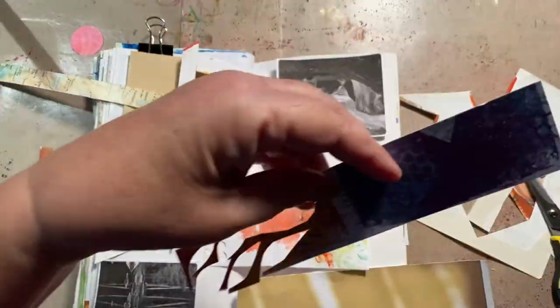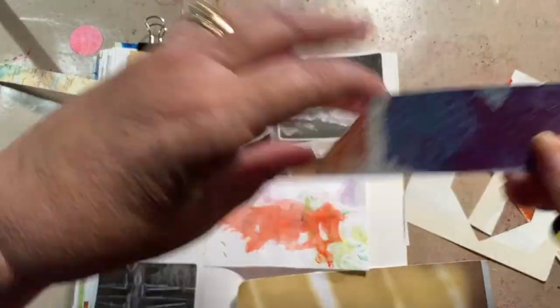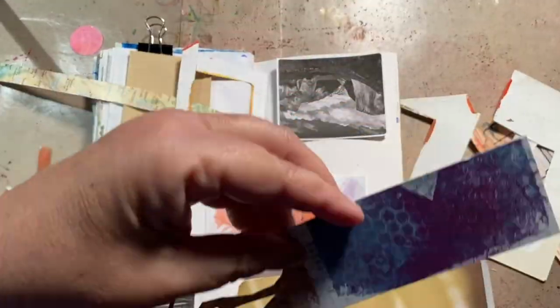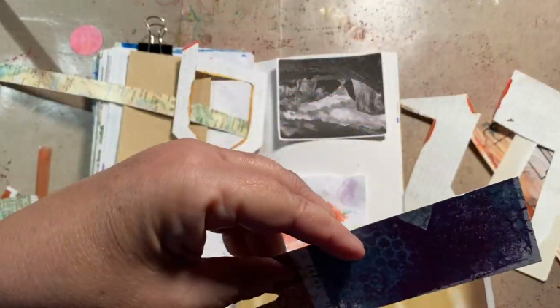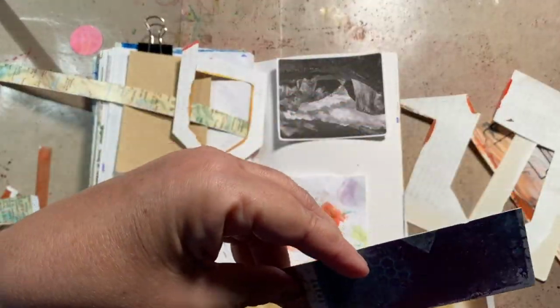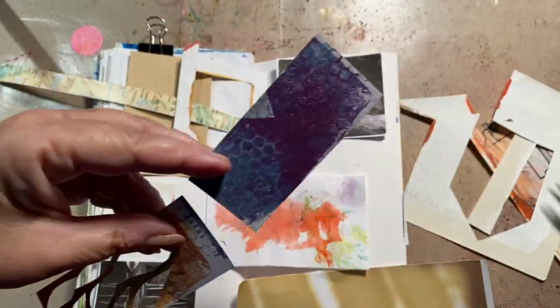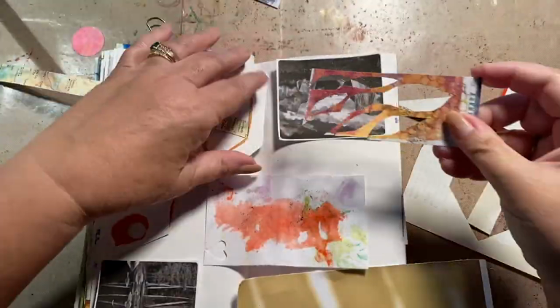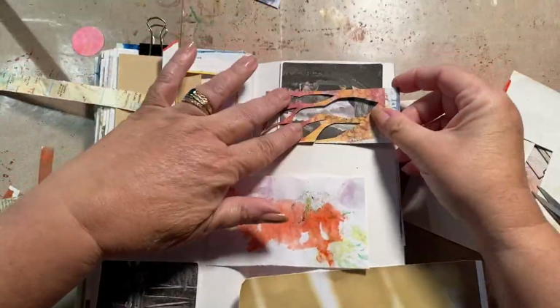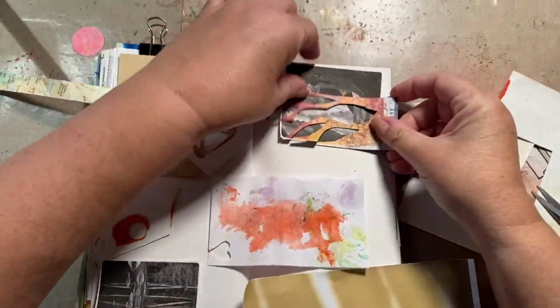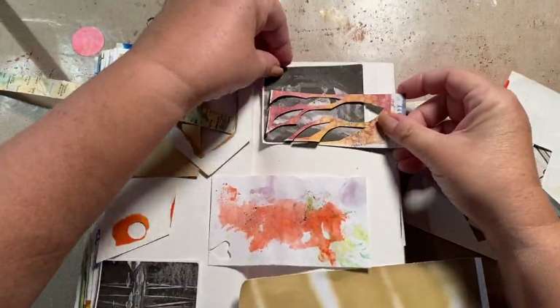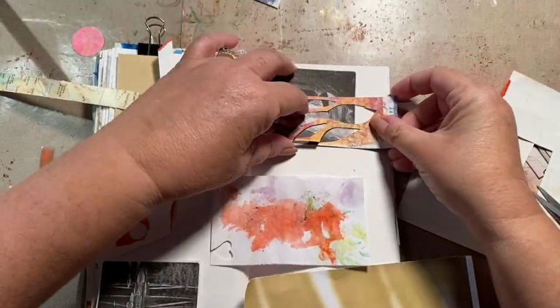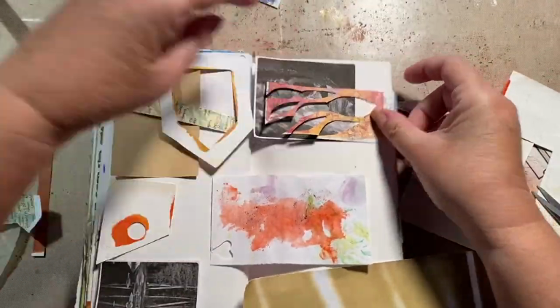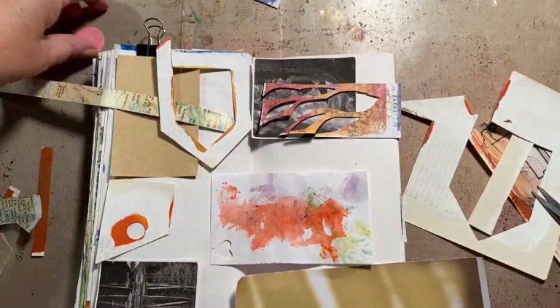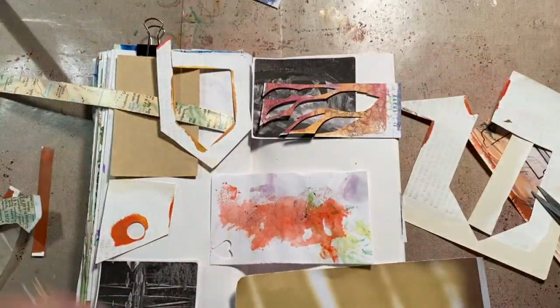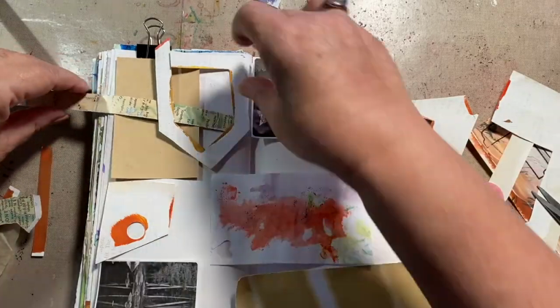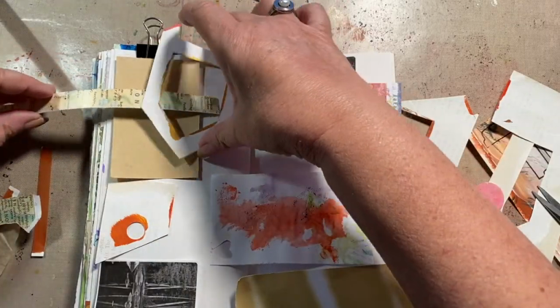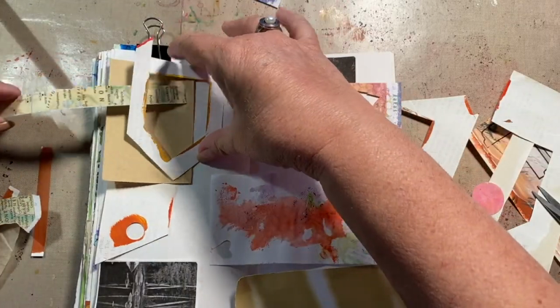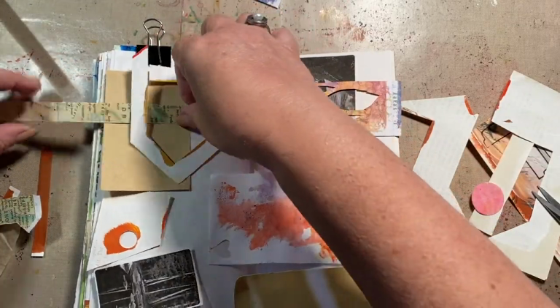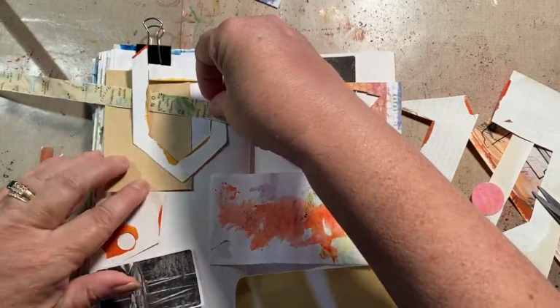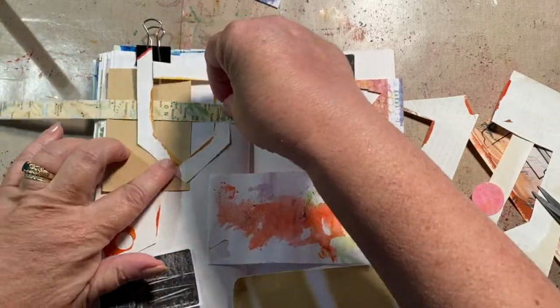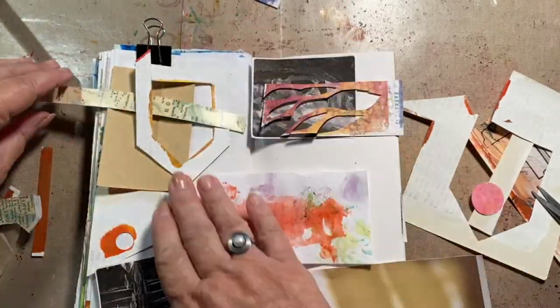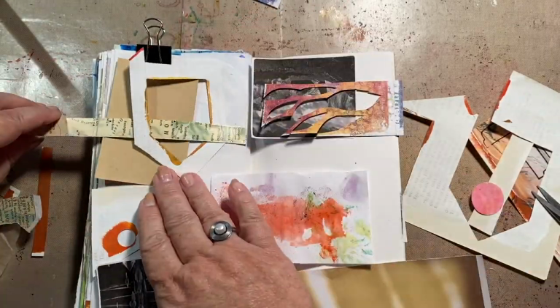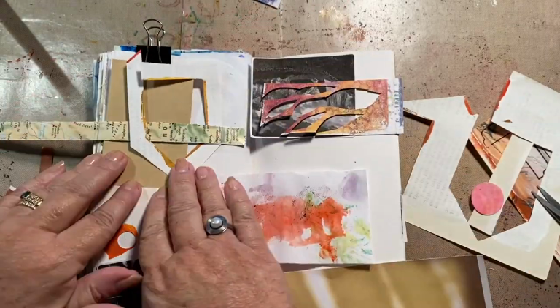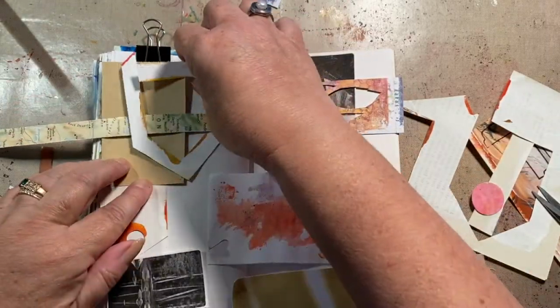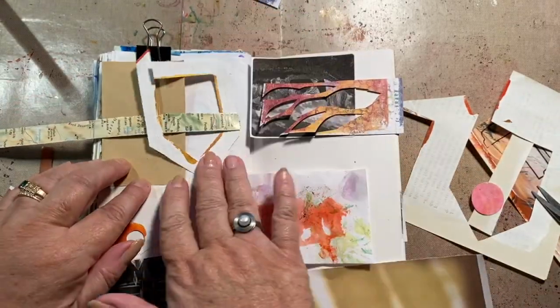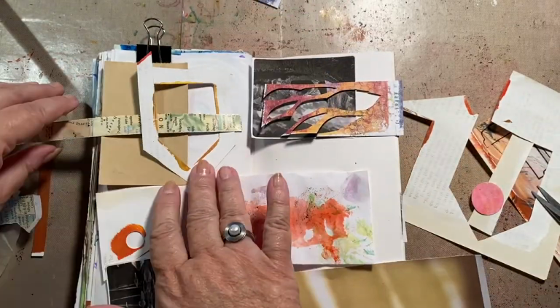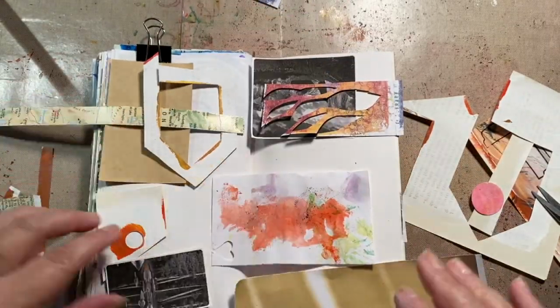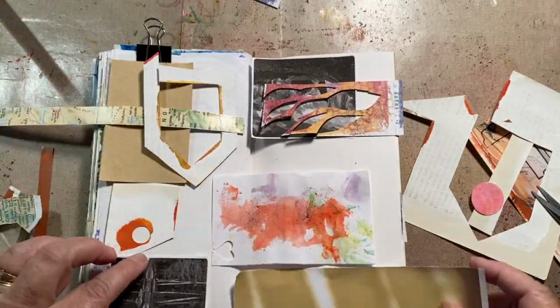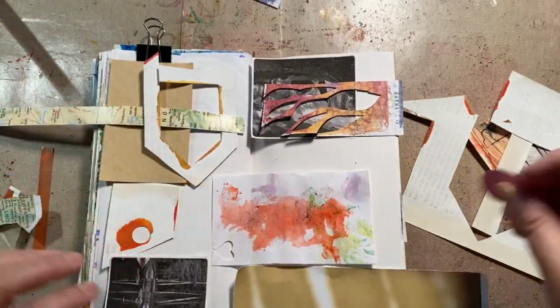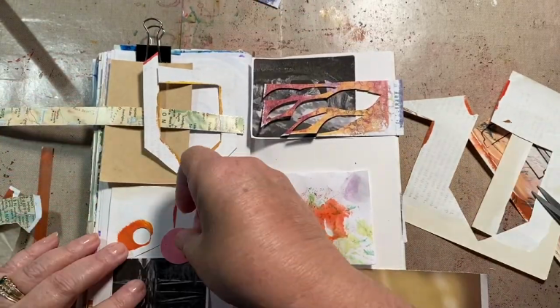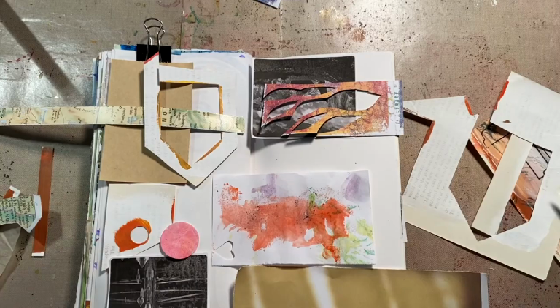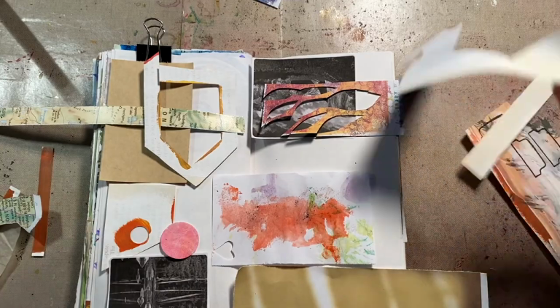There's that piece that I cut all the leaves out of for the Frida Kahlo, I think it was — one of those flower ones.